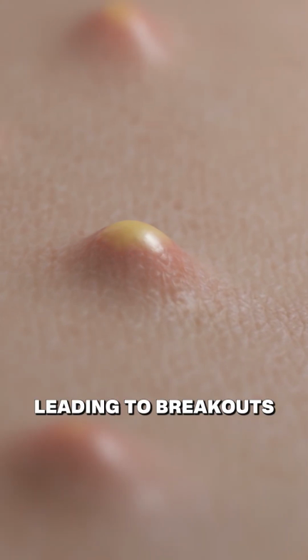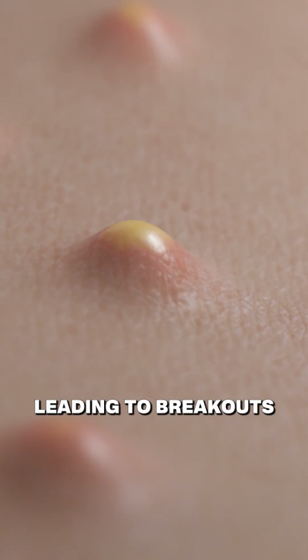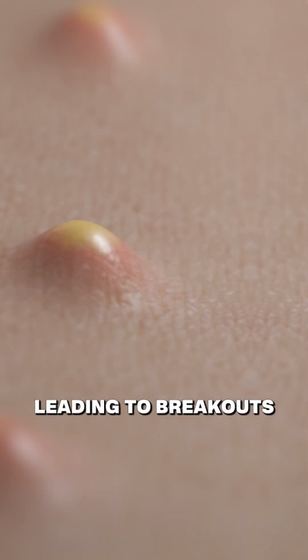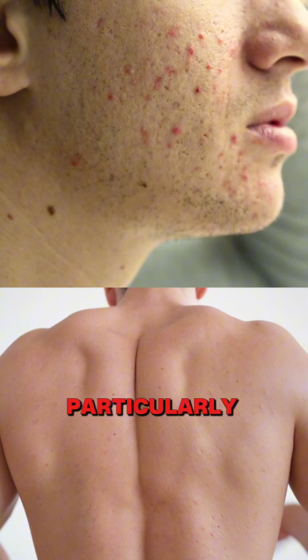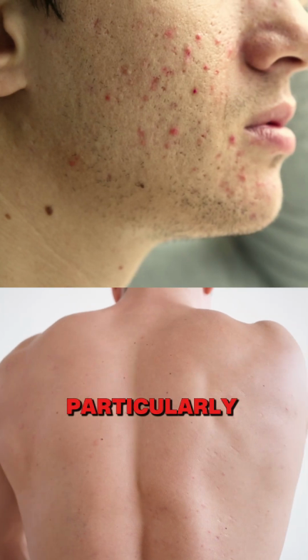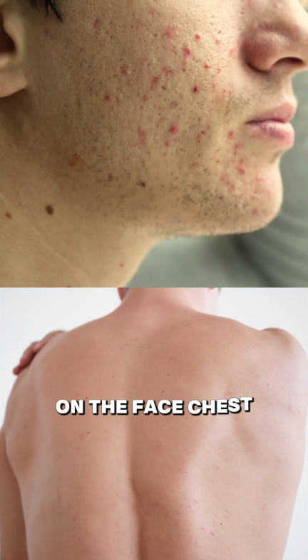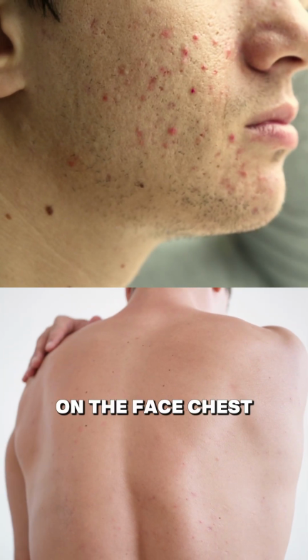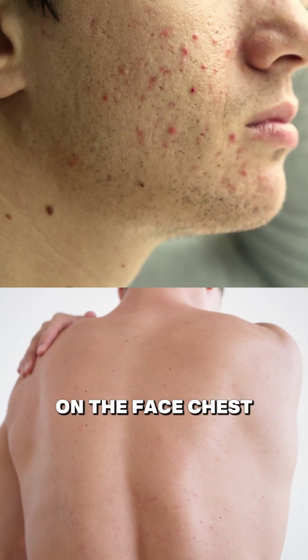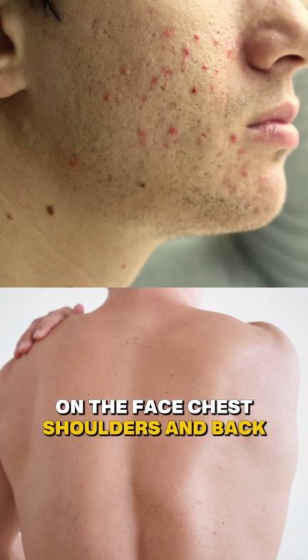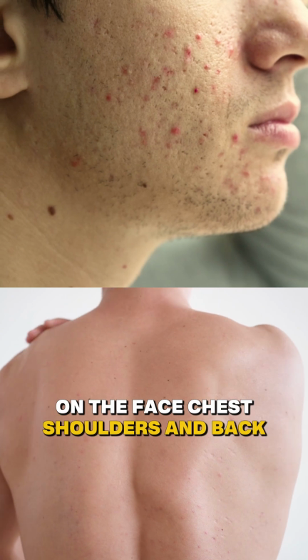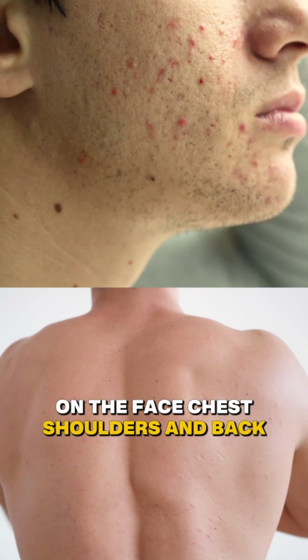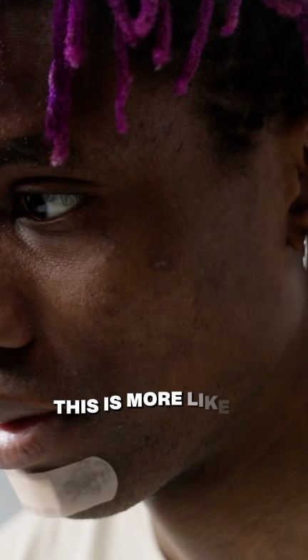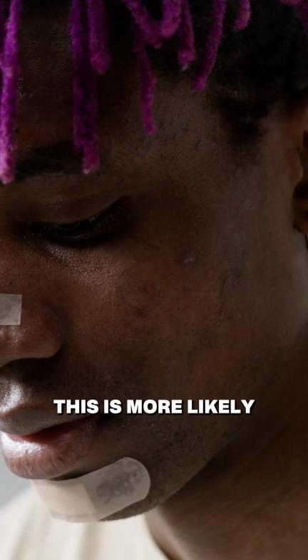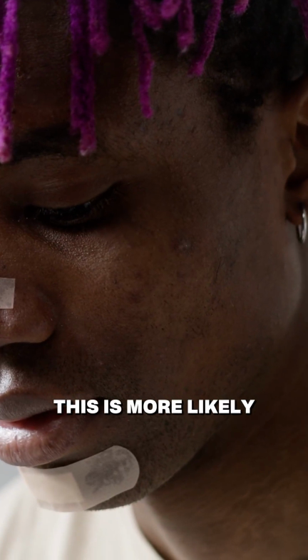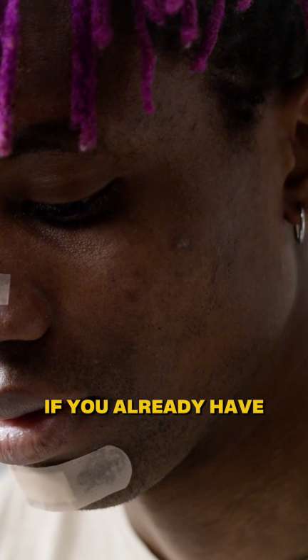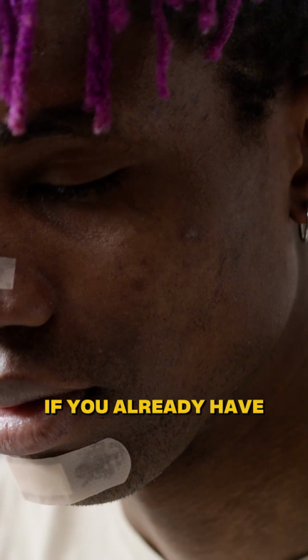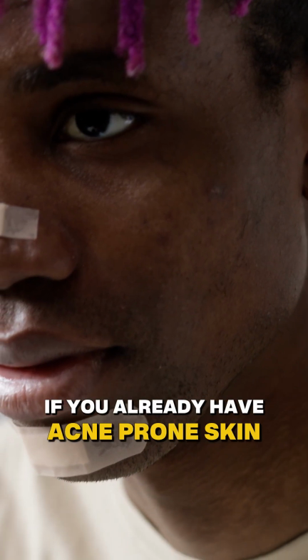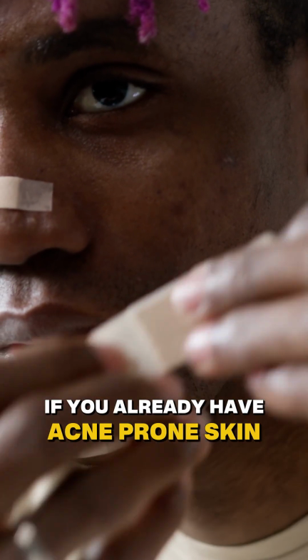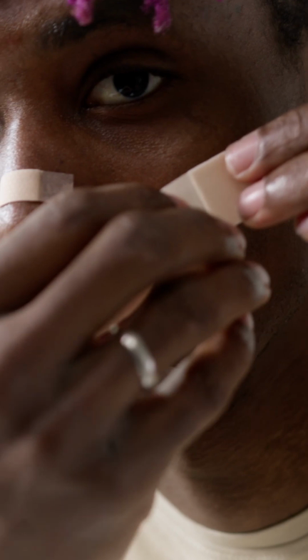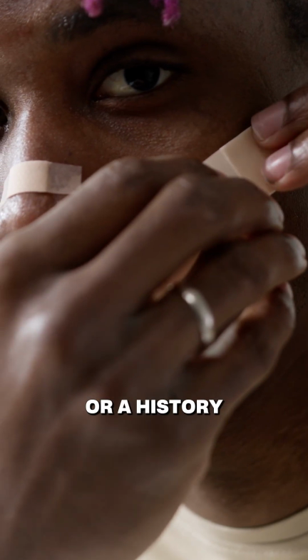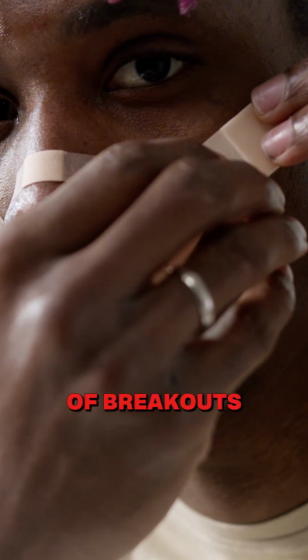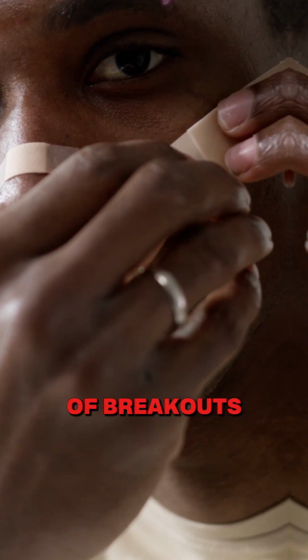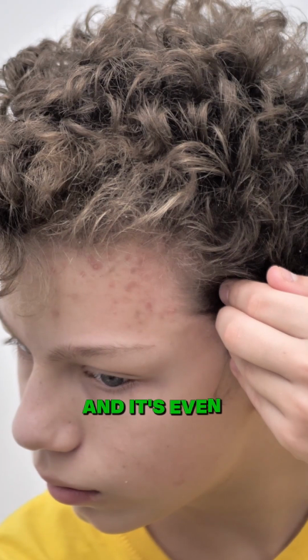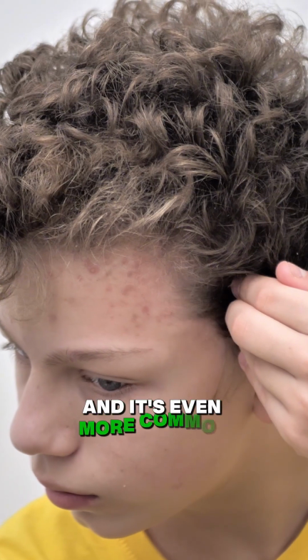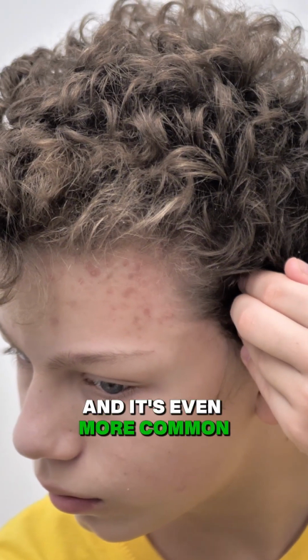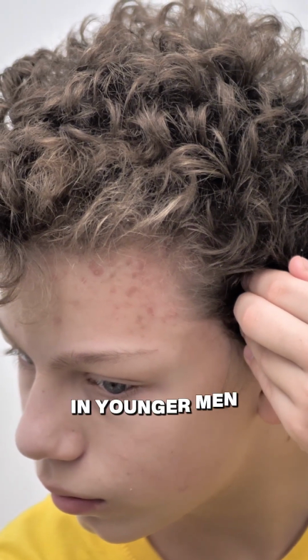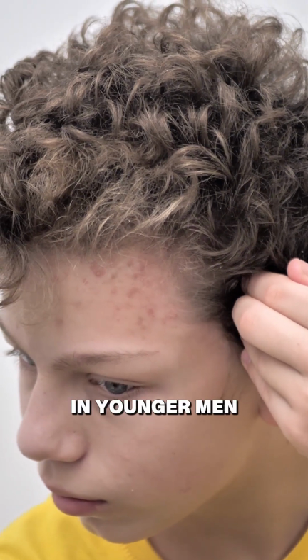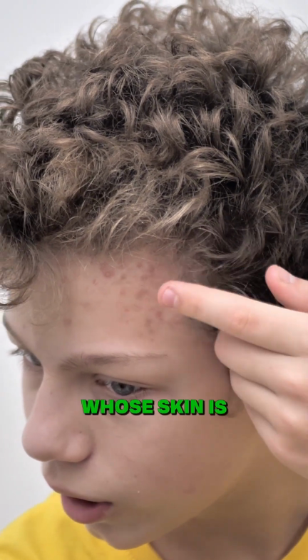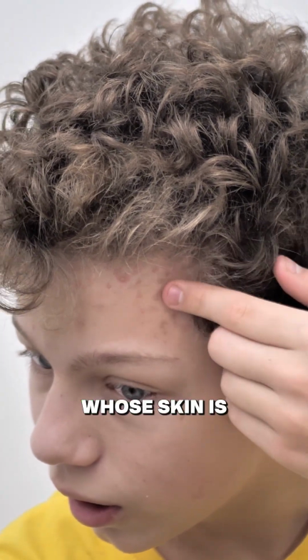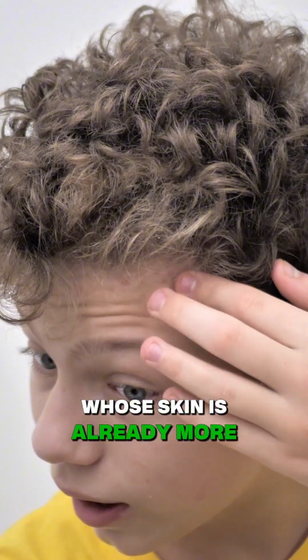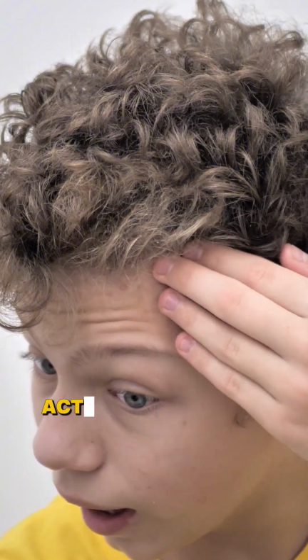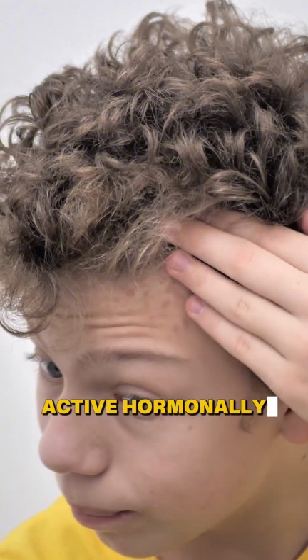Clogged pores lead to breakouts, particularly on the face, chest, shoulders, and back. This is more likely if you already have acne-prone skin or a history of breakouts, and it's even more common in younger men whose skin is already more active hormonally.